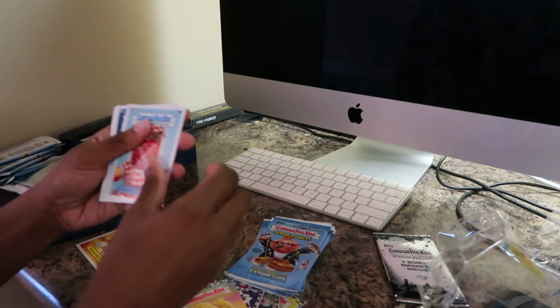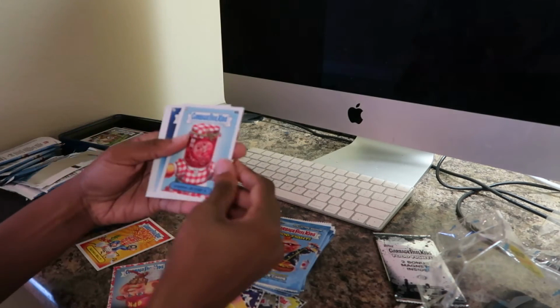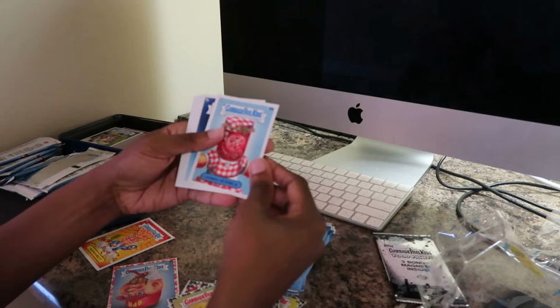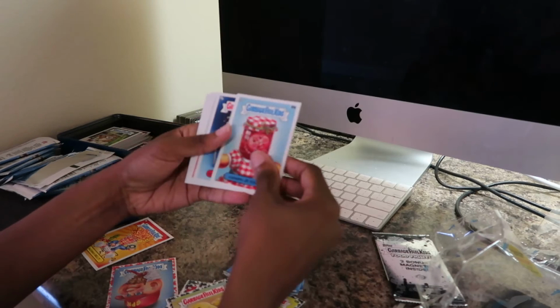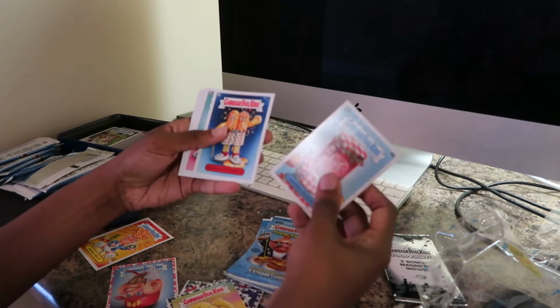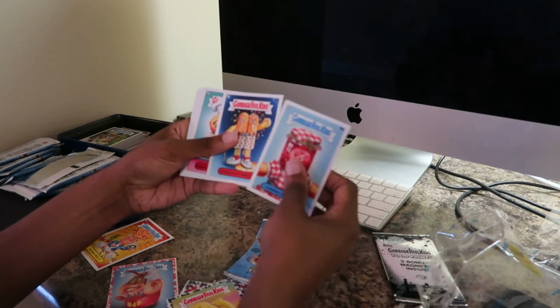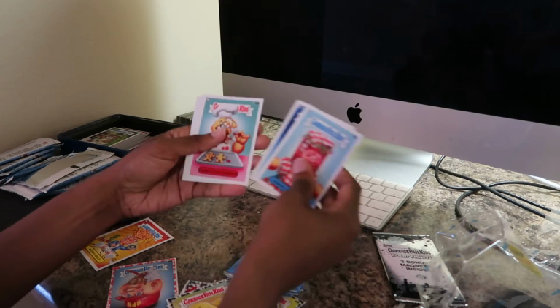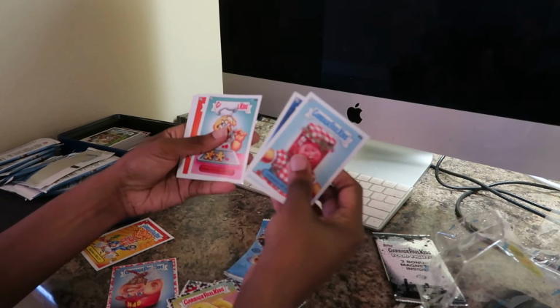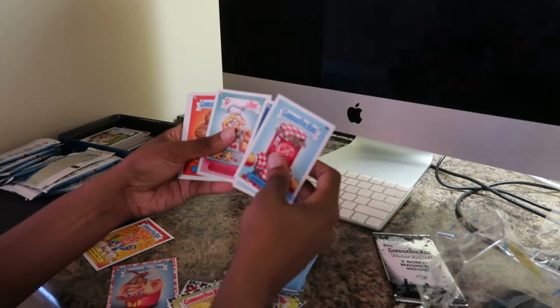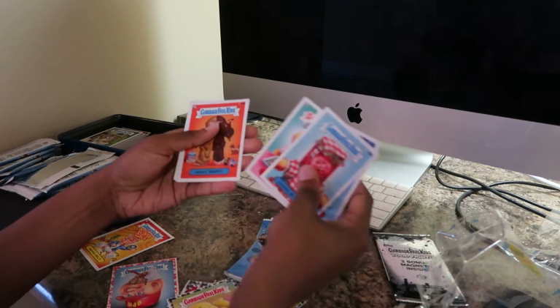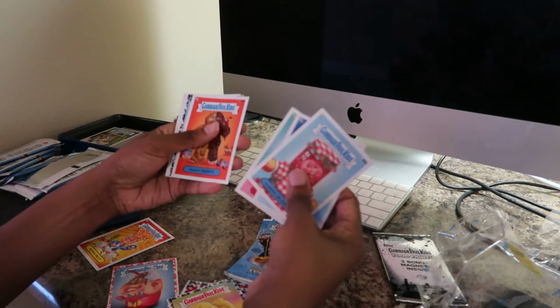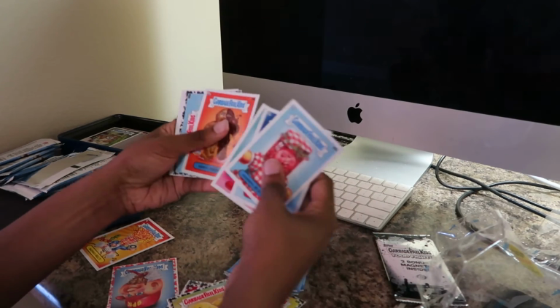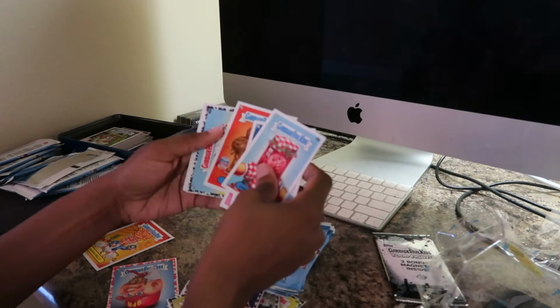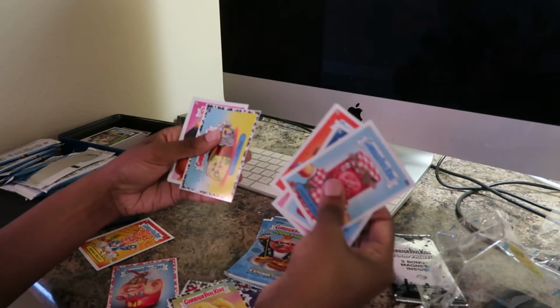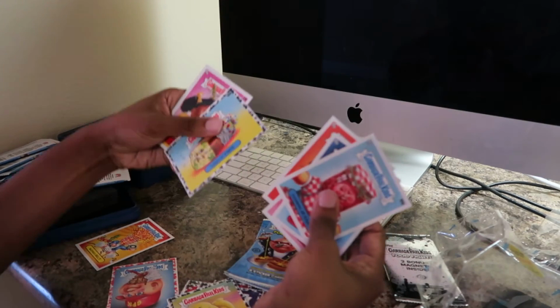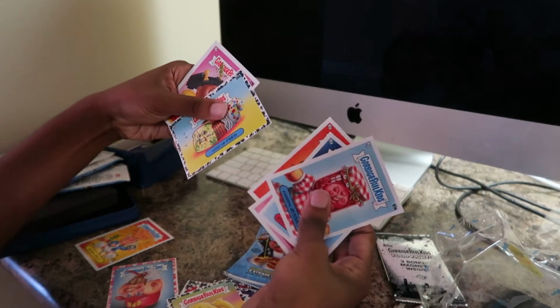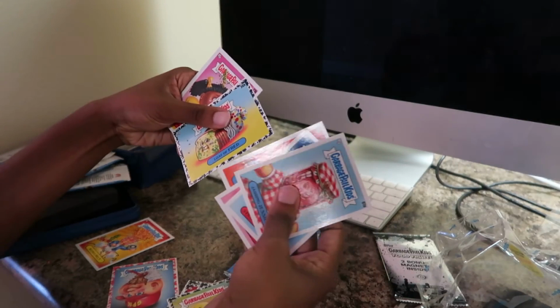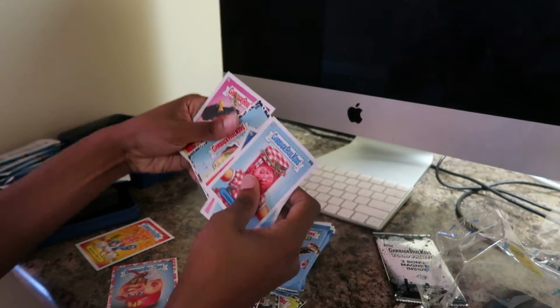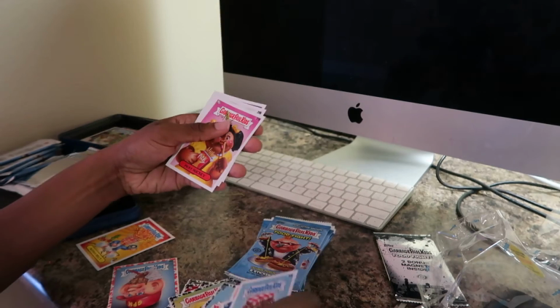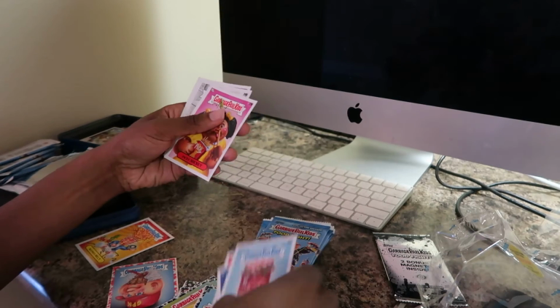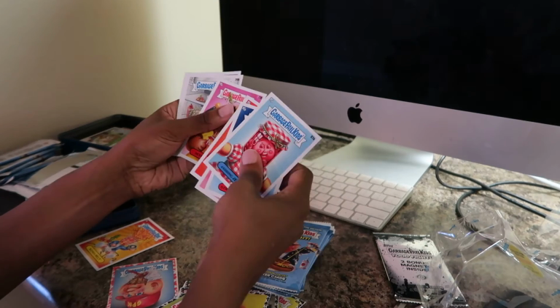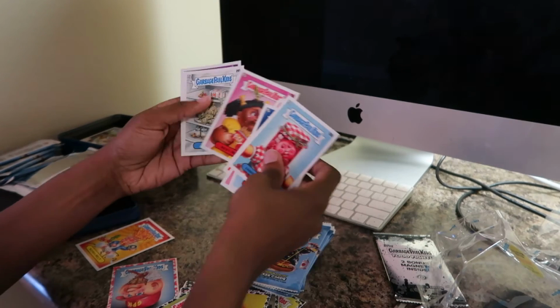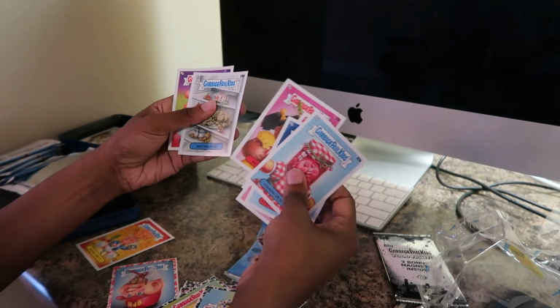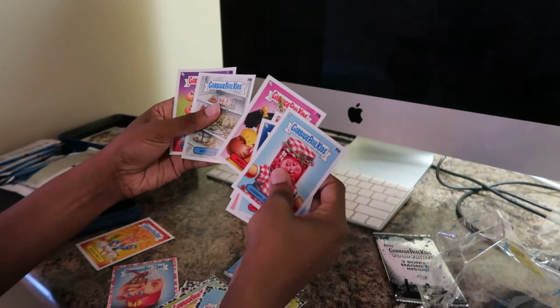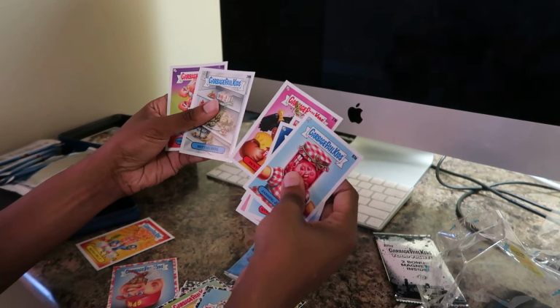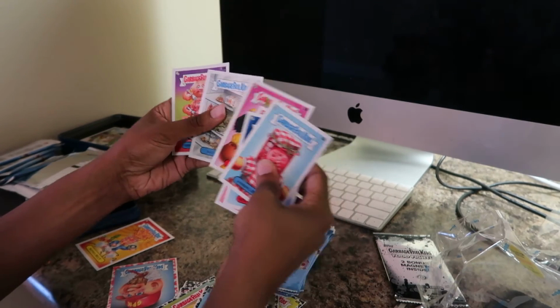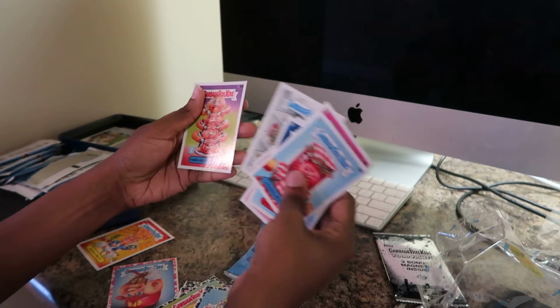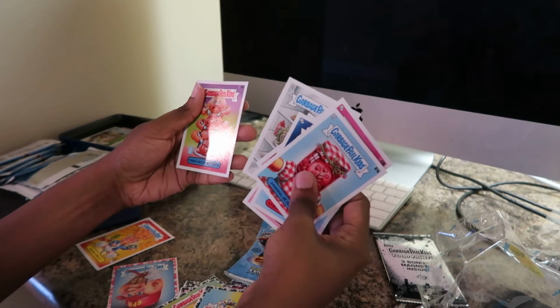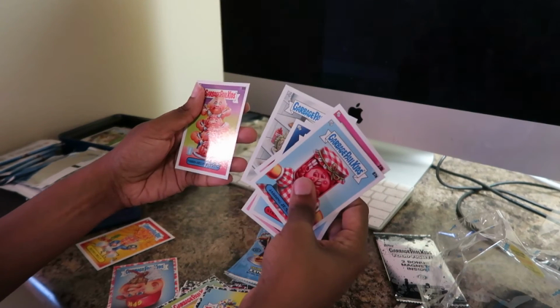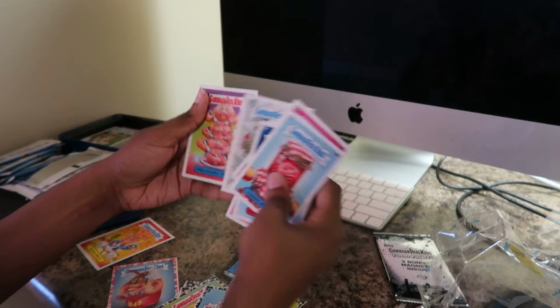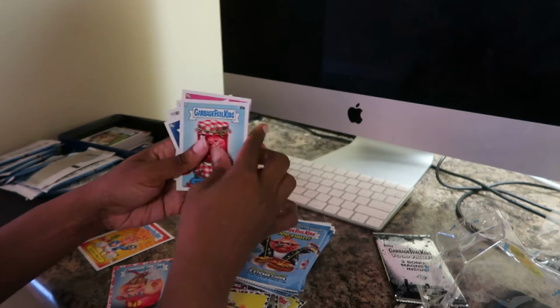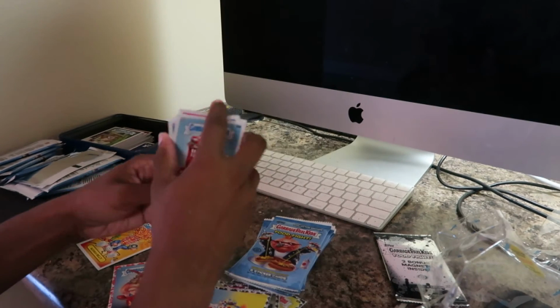We have Jarring Jessica, Stick Up Stanley, Cookie Cutter Cooper, Drippy Skippy, Loaf of Fred, Picky Mickey, Riding Rob, and Third Helping Theo.